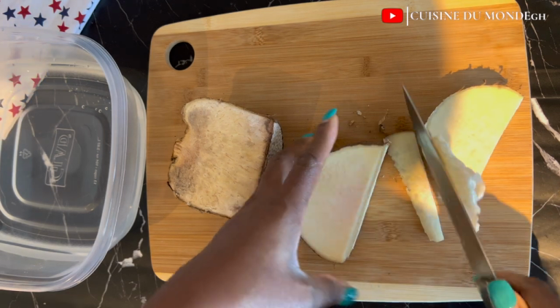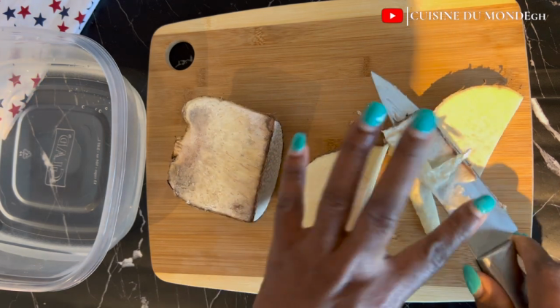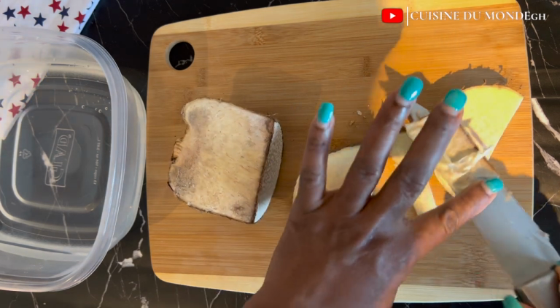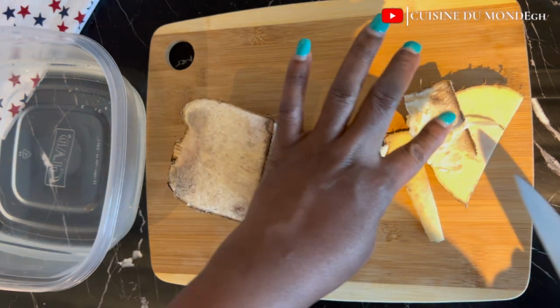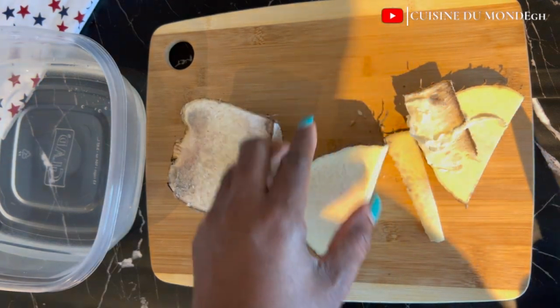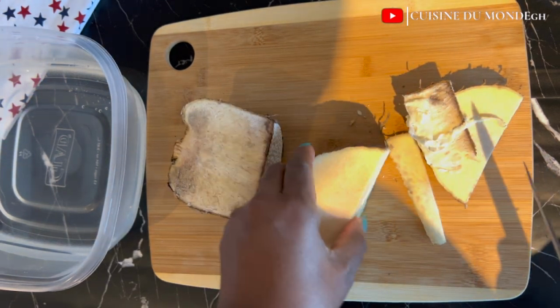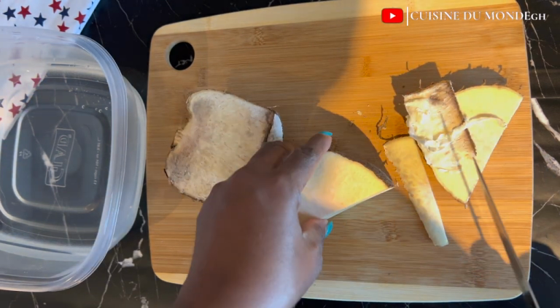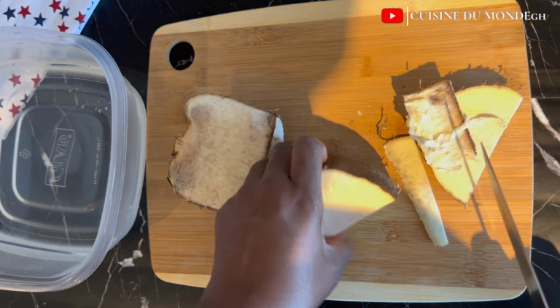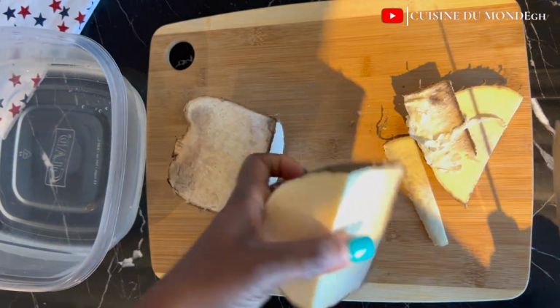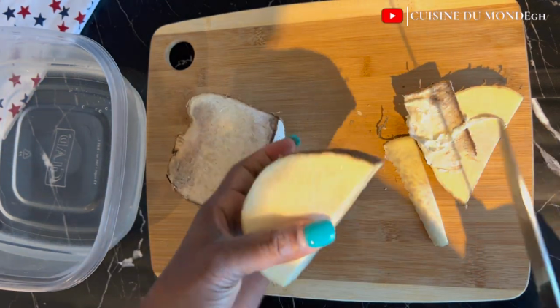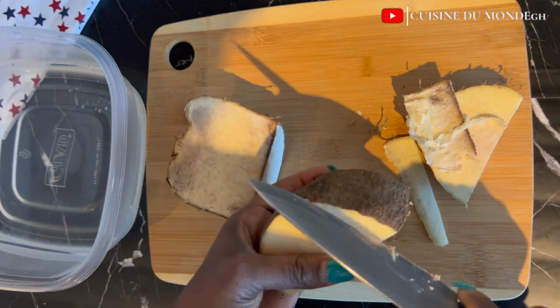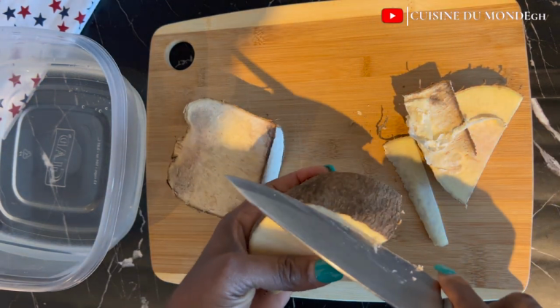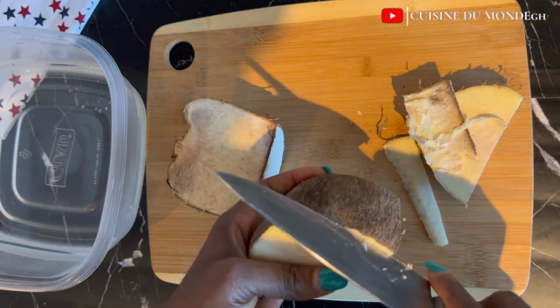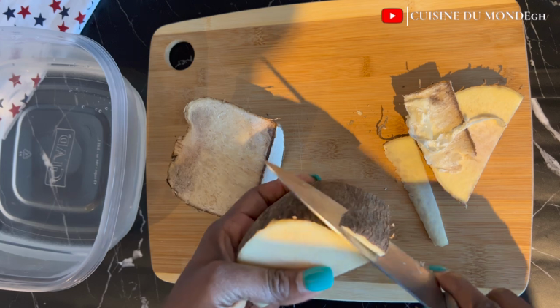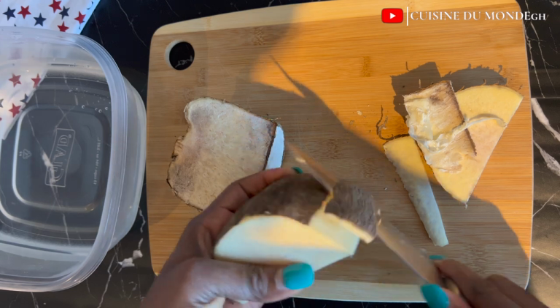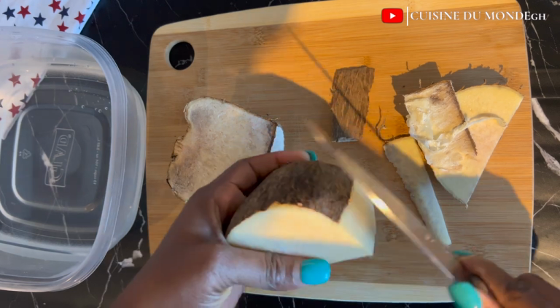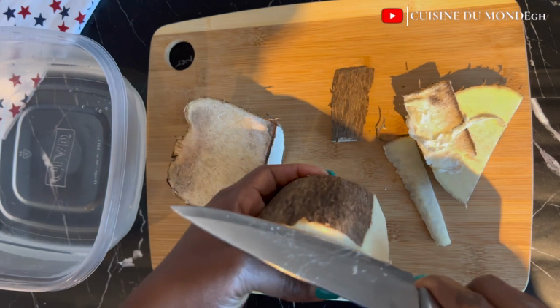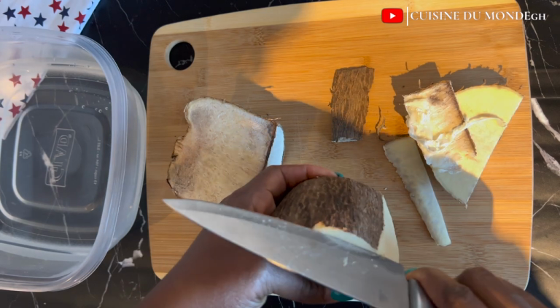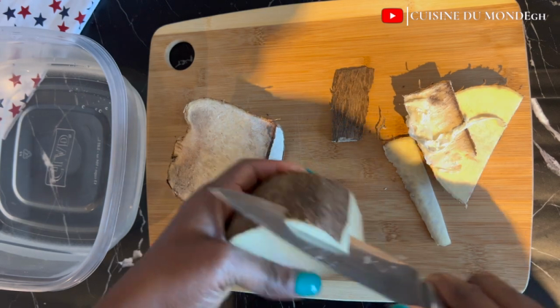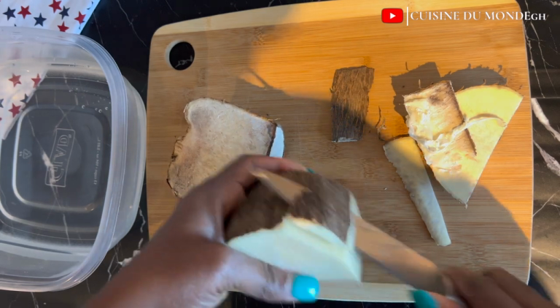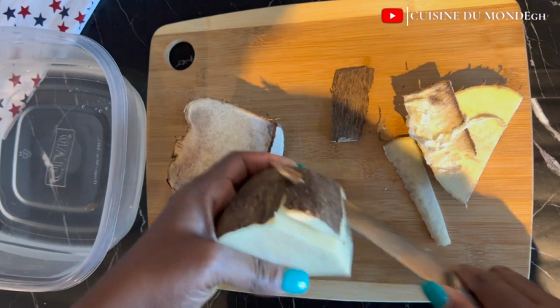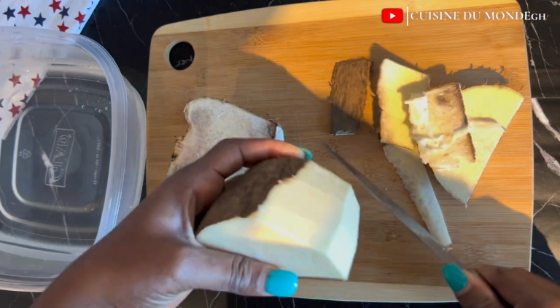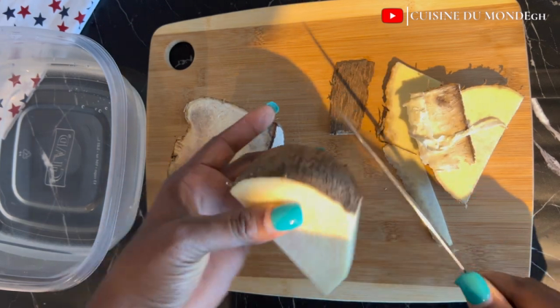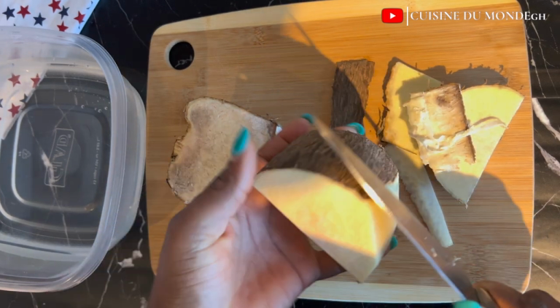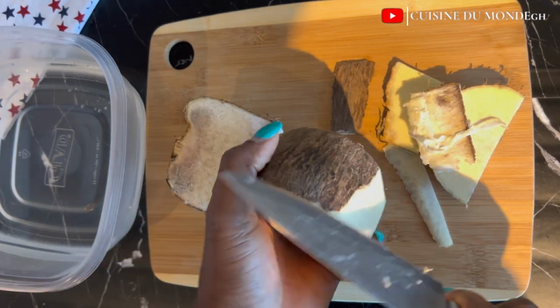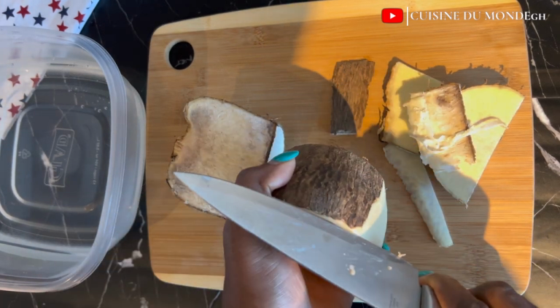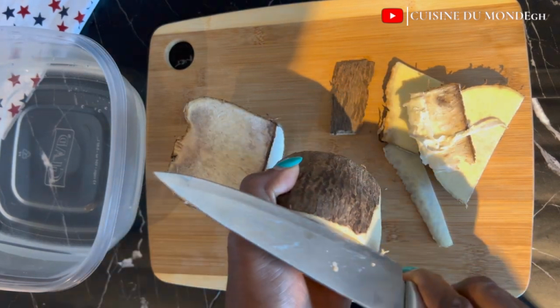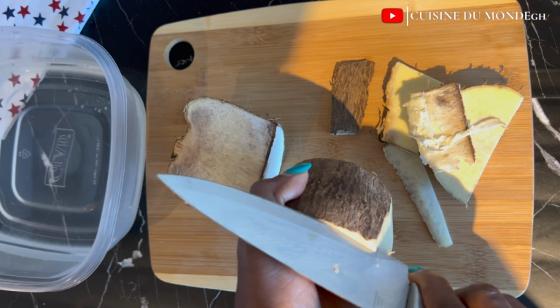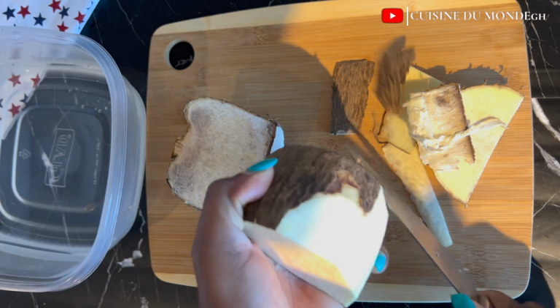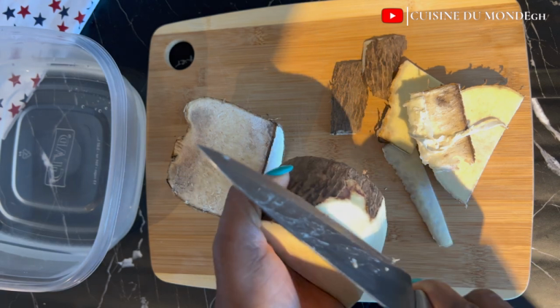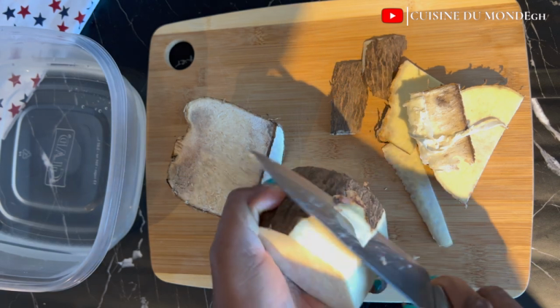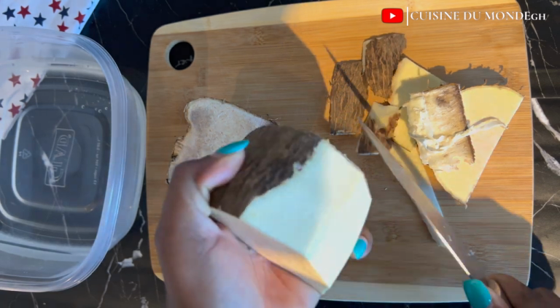So I had this yam and if I boiled it, it wasn't going to be enough for the family. So I thought to use it for yam balls so that everybody can have an equal share.